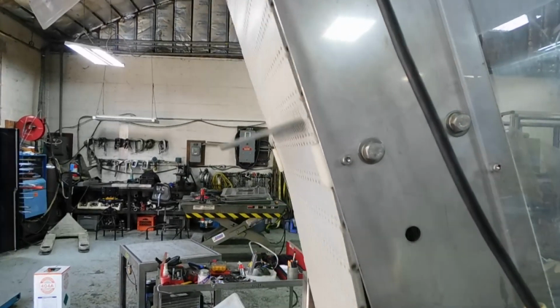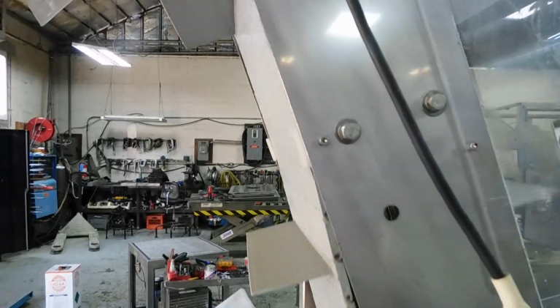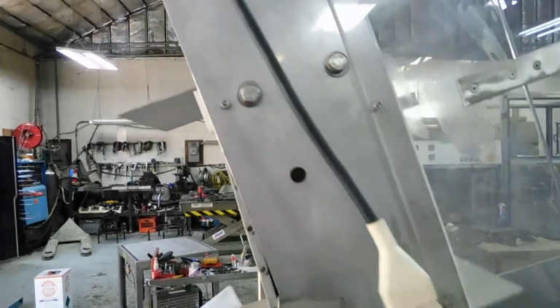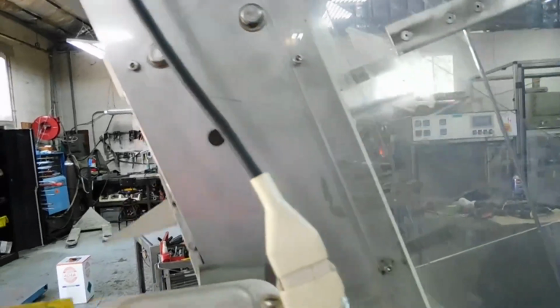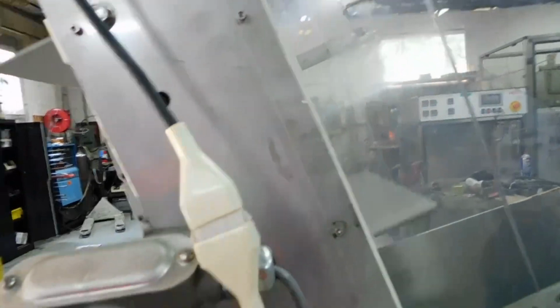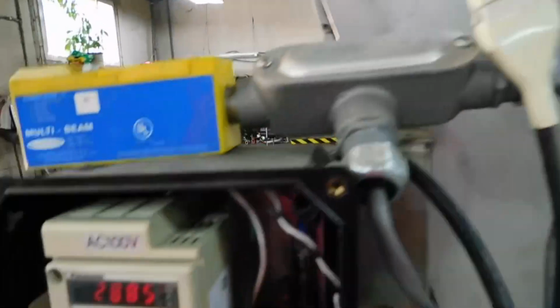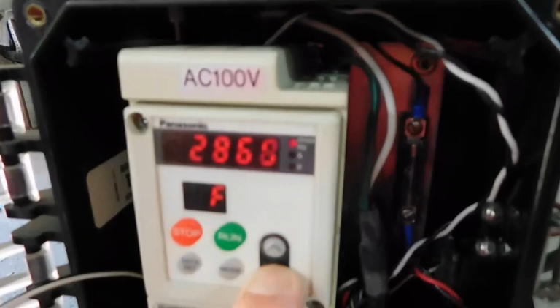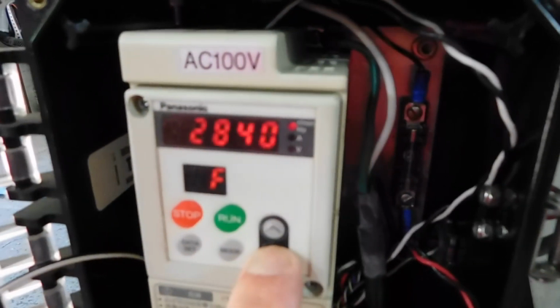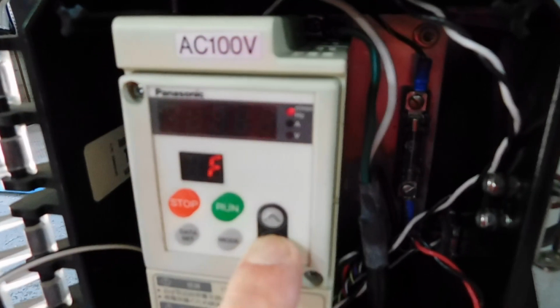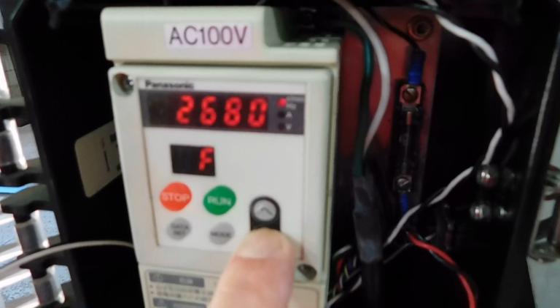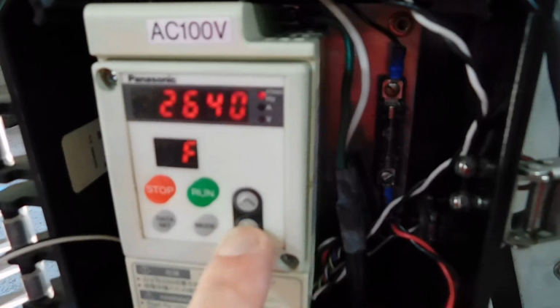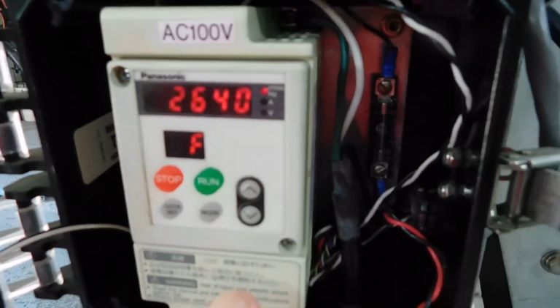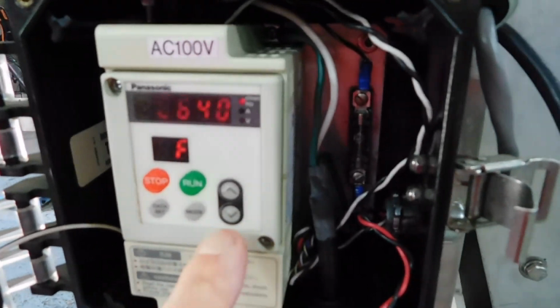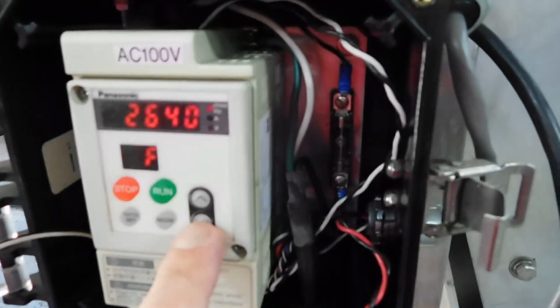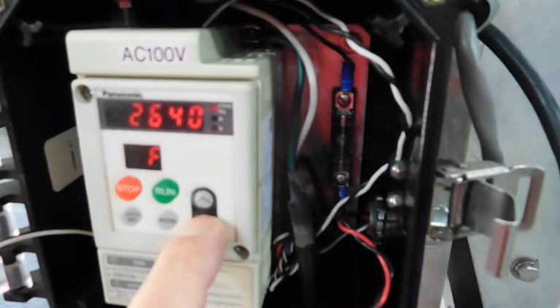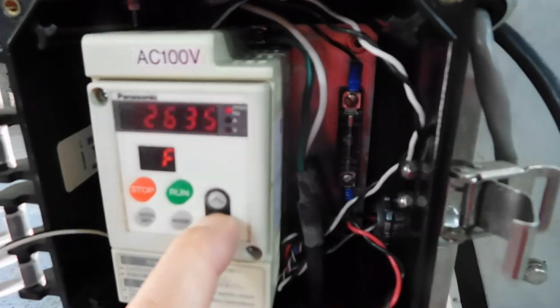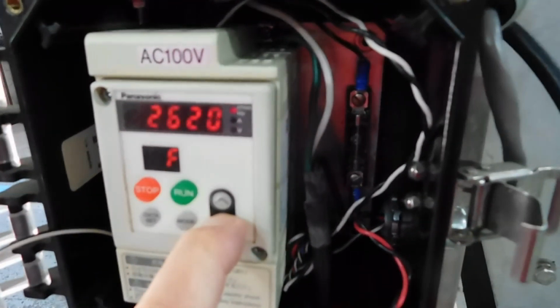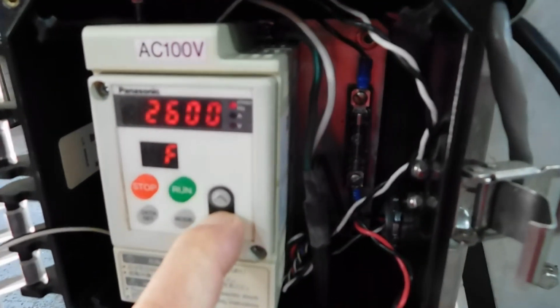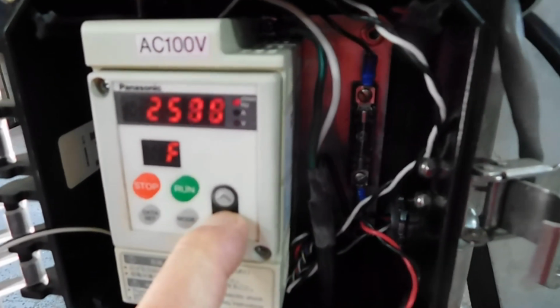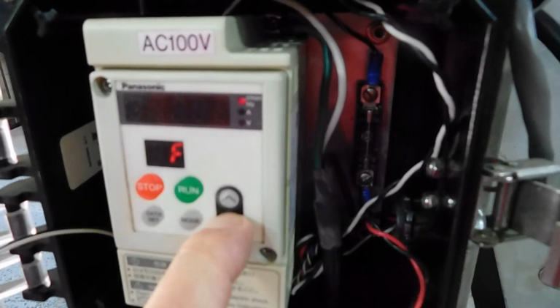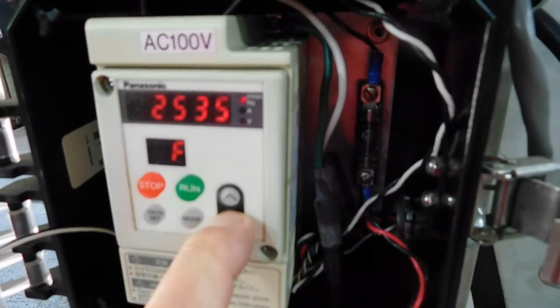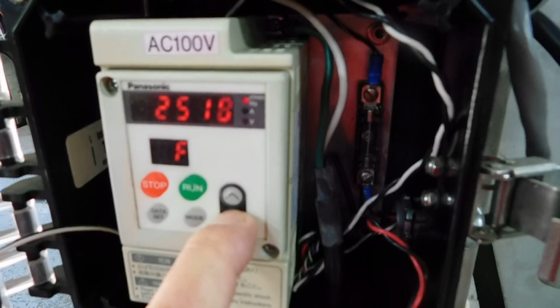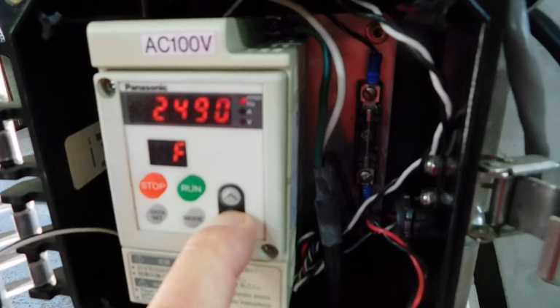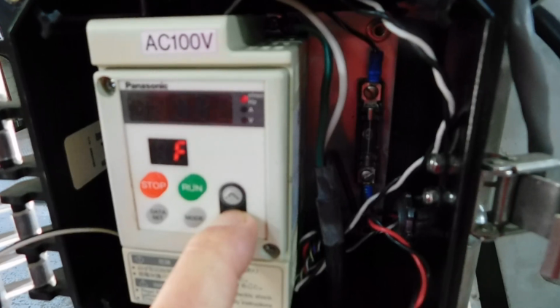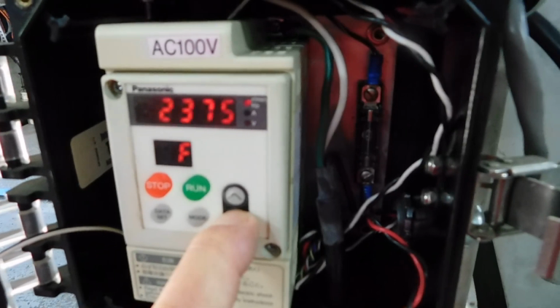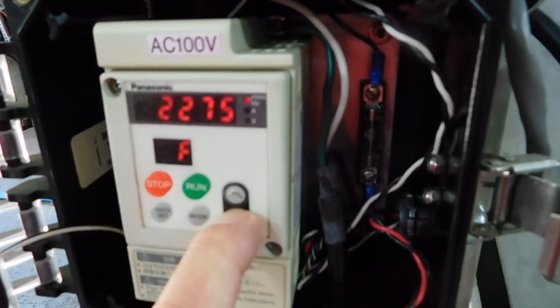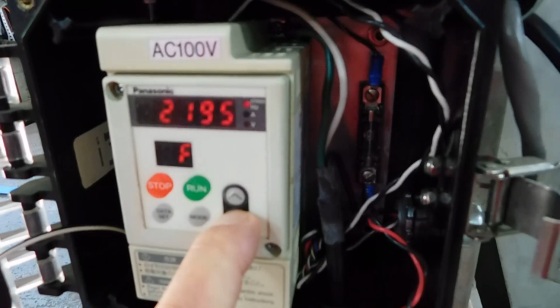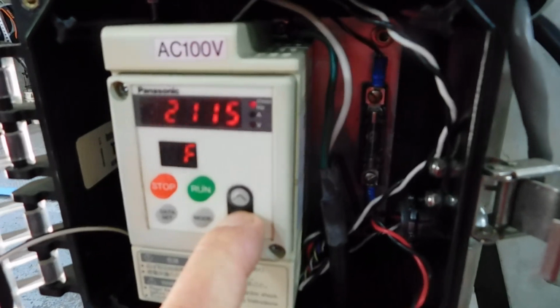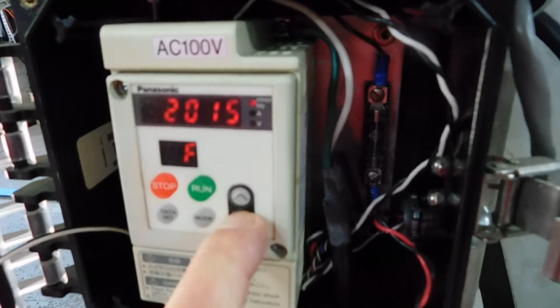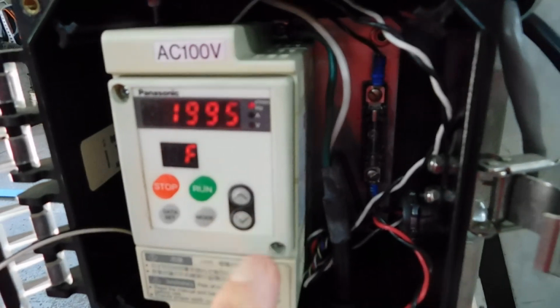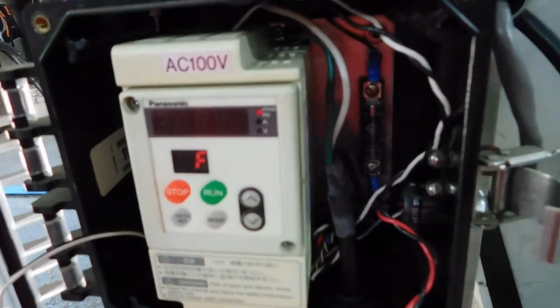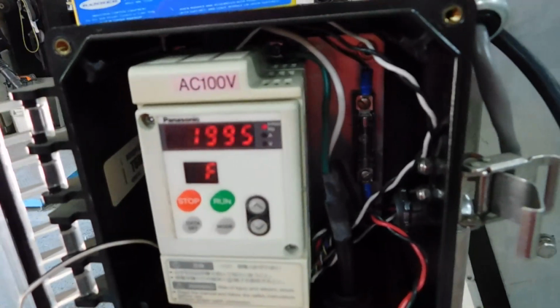That's up to about 3000 here — they have it set to run in revolutions per minute, so we're not entirely sure what that actually translates into in terms of belt speed.